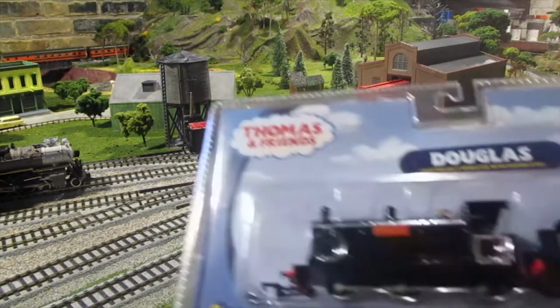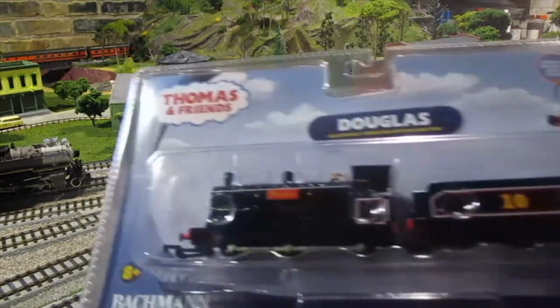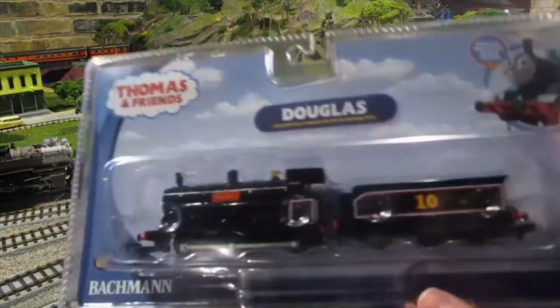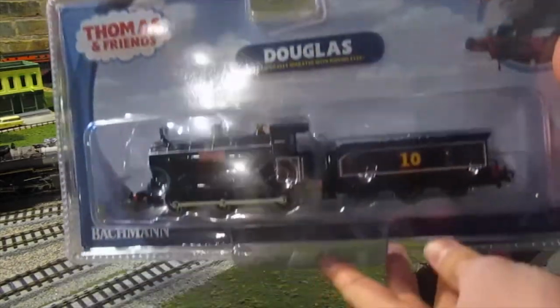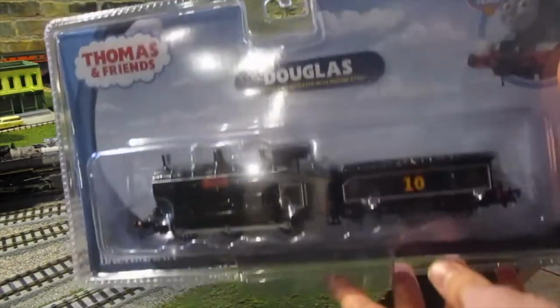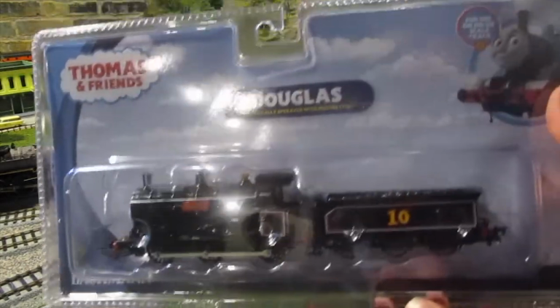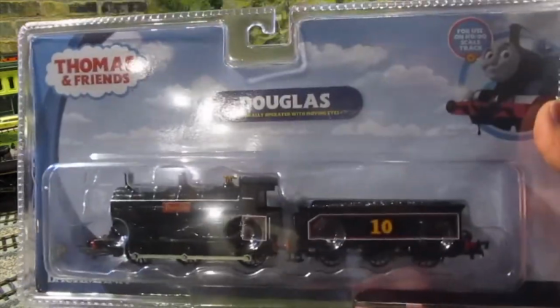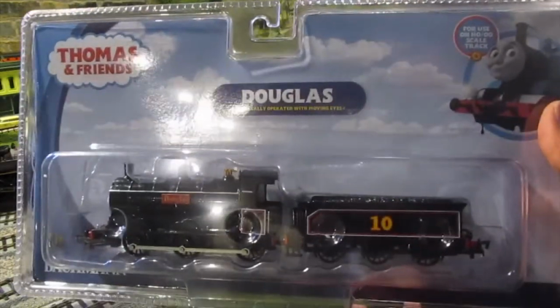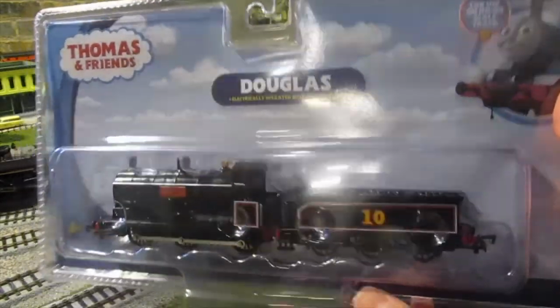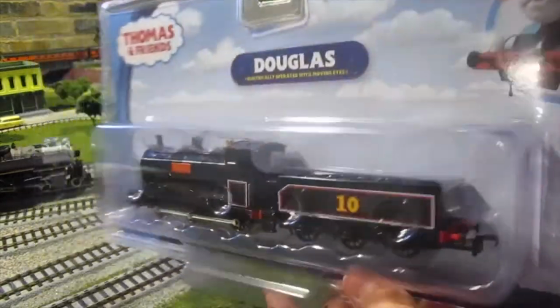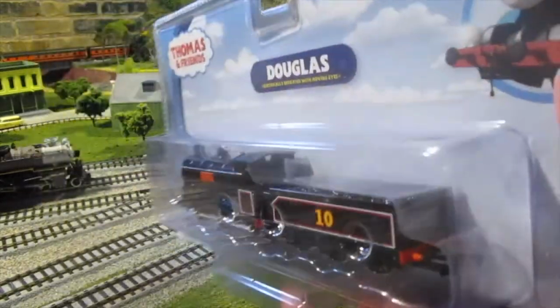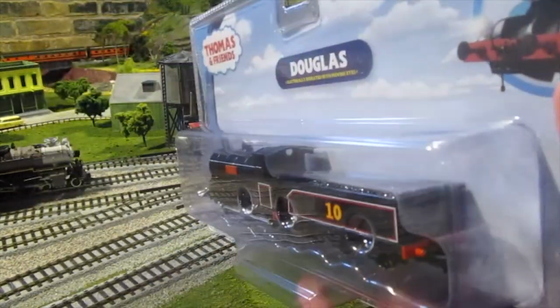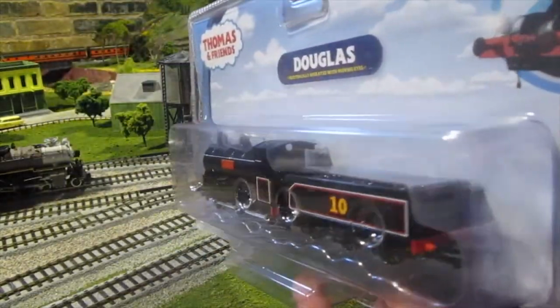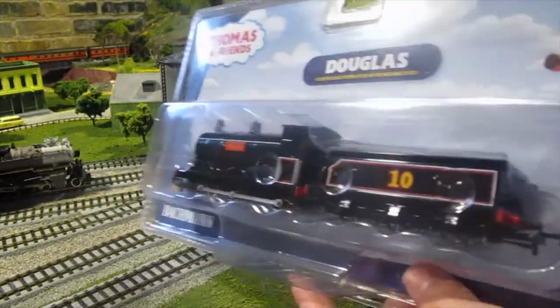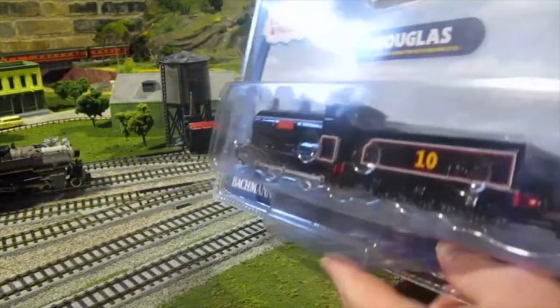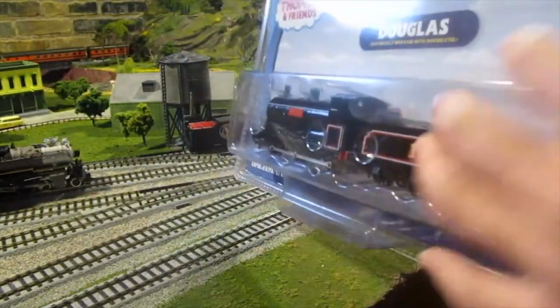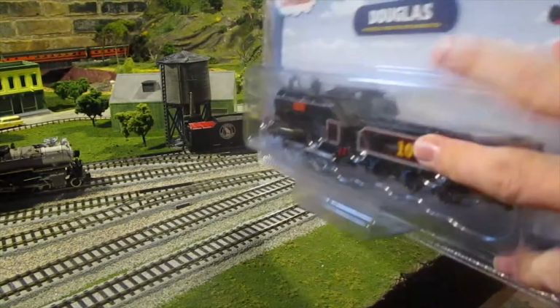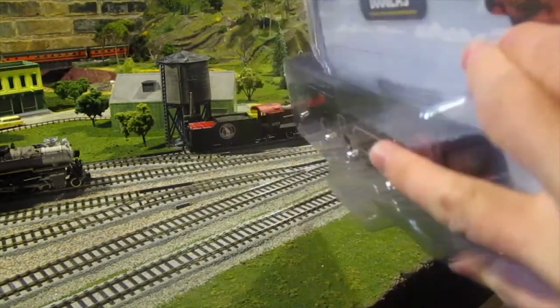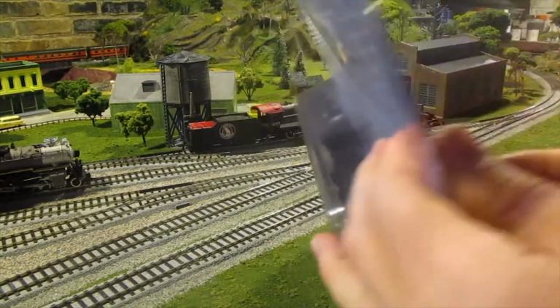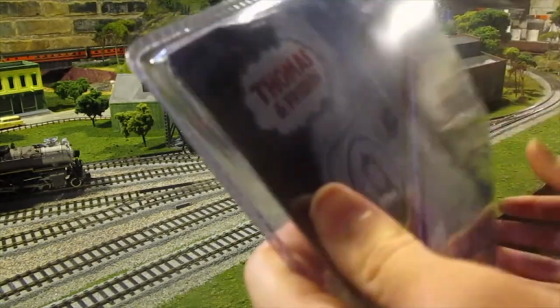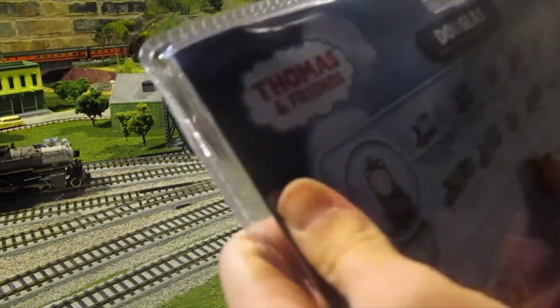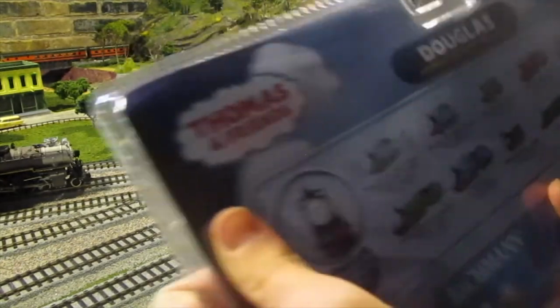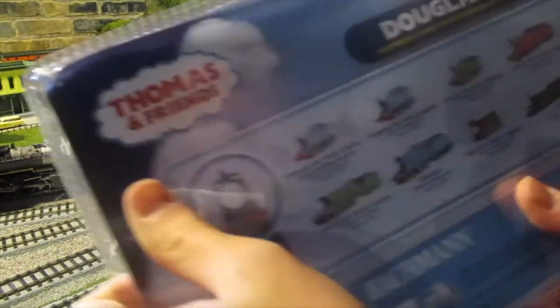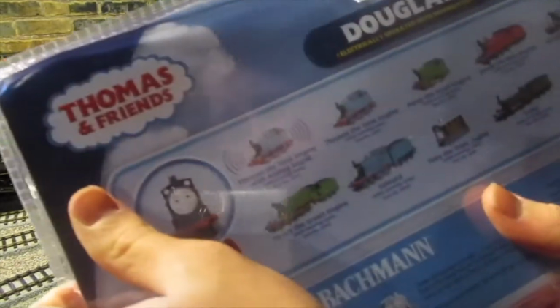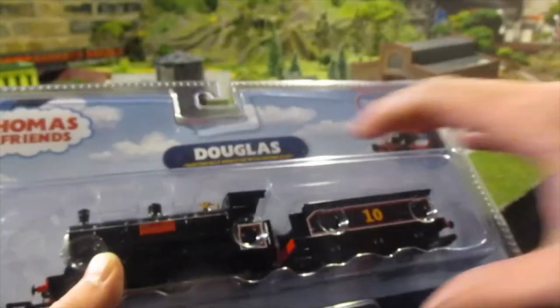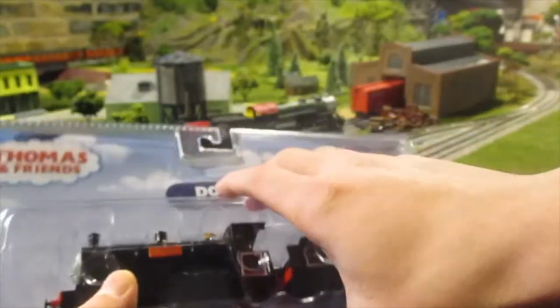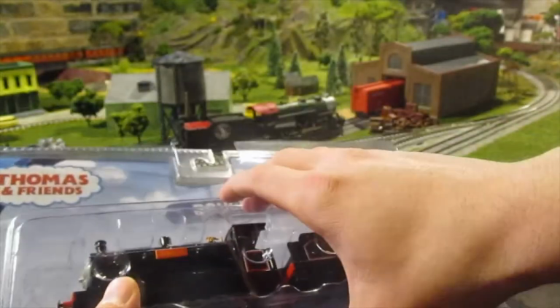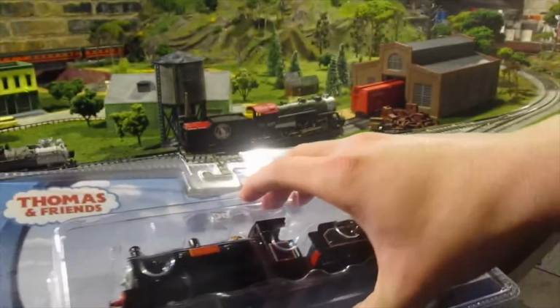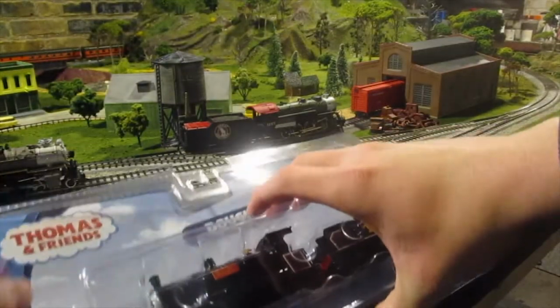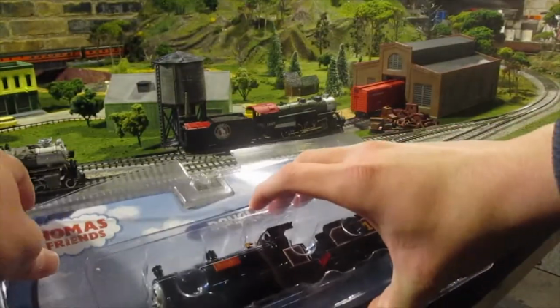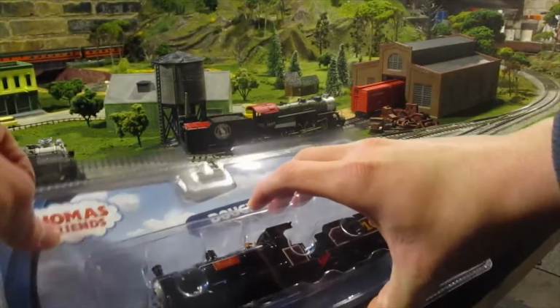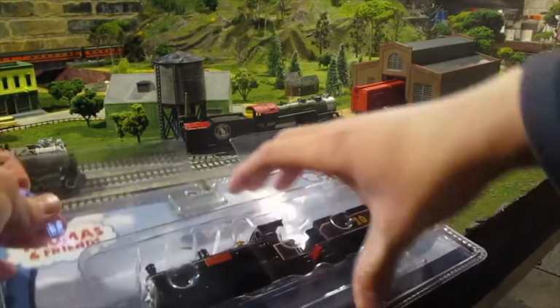Like all the Bachmann Thomas and Friends models, the Bachmann Douglas comes with the aggravating blister packaging, which is opened by a few cuts around the edge of the box, and you can simply lift them all out.